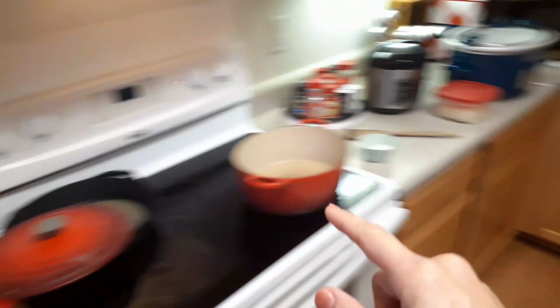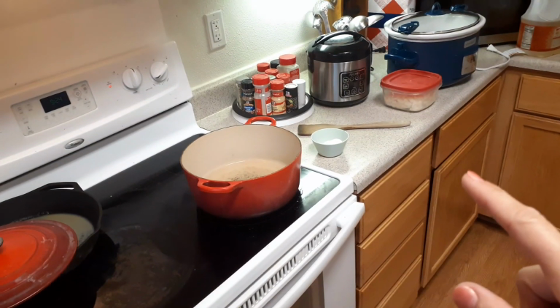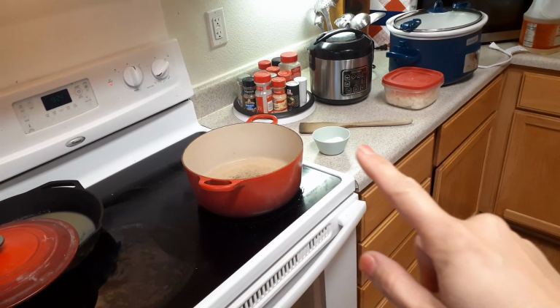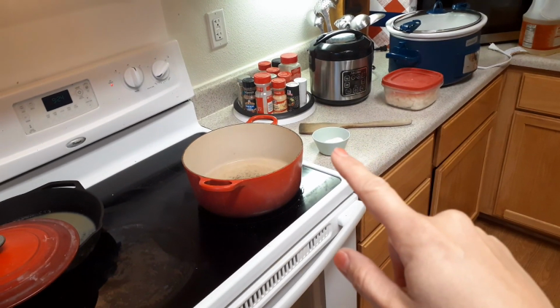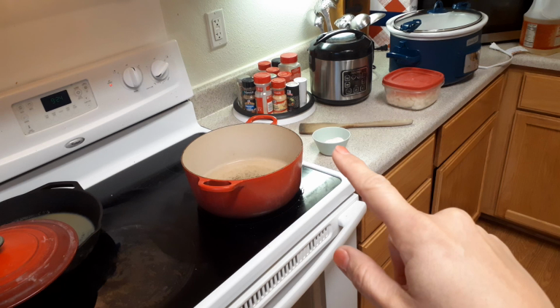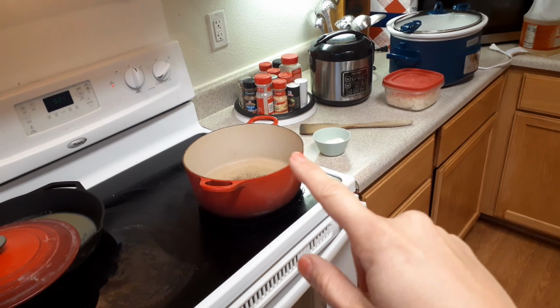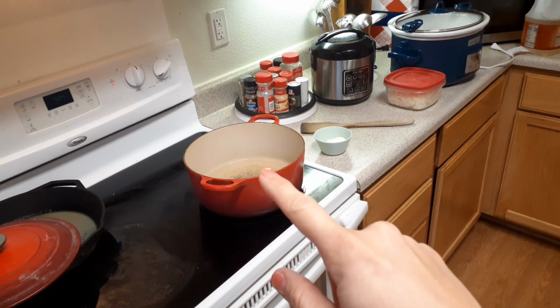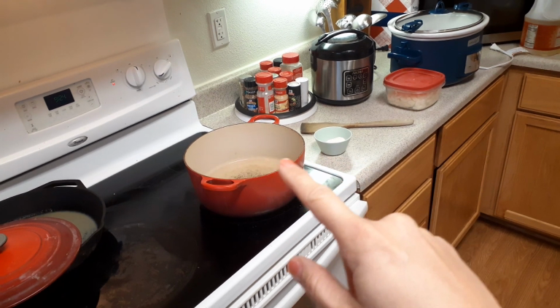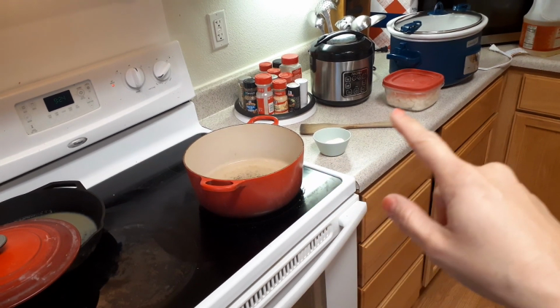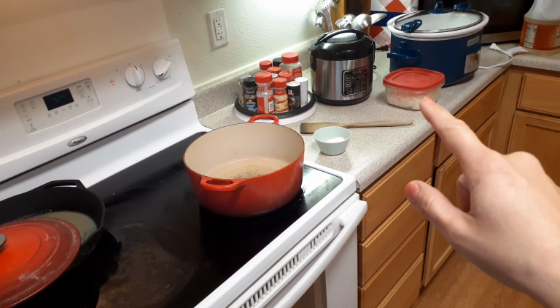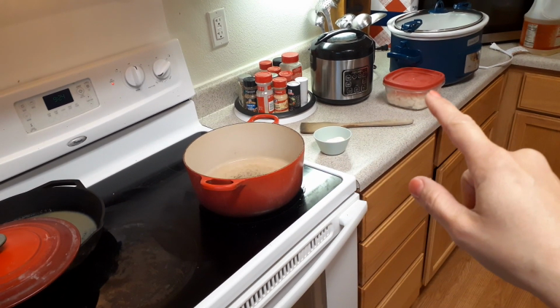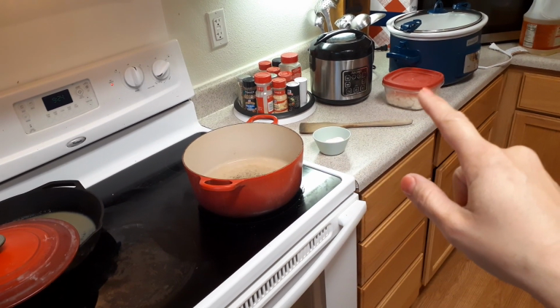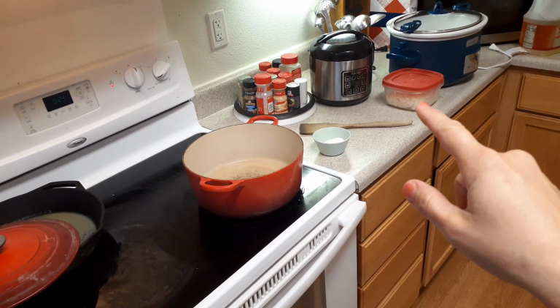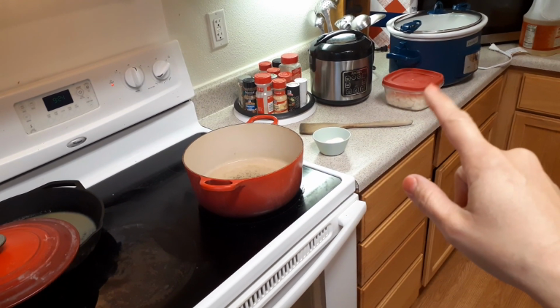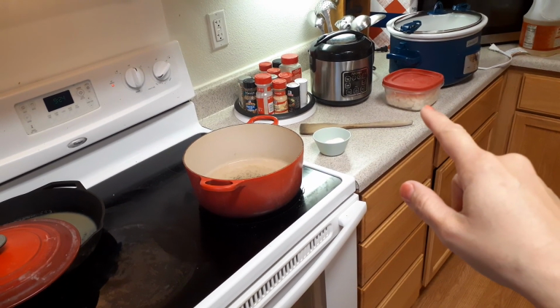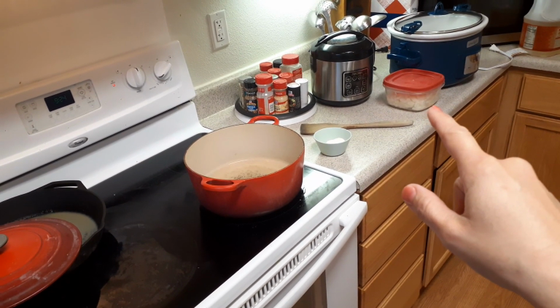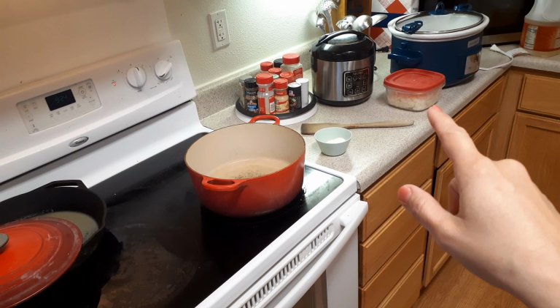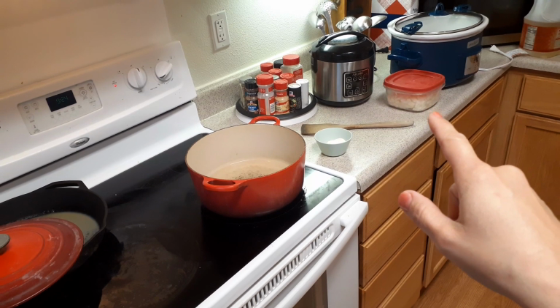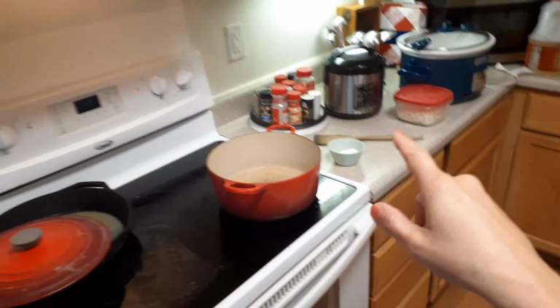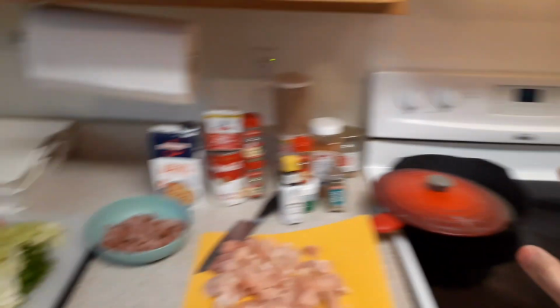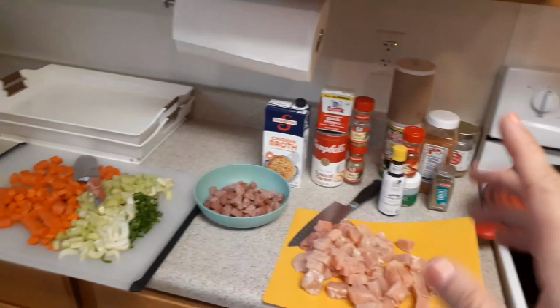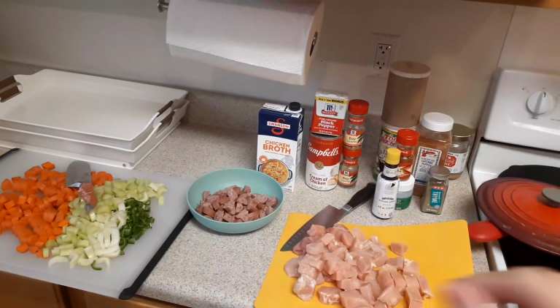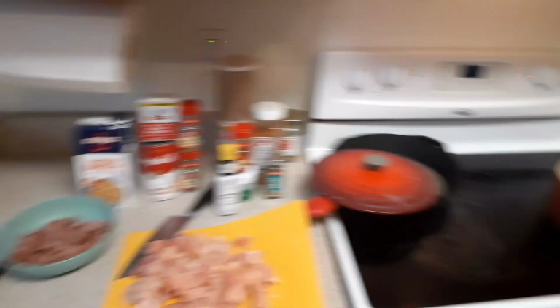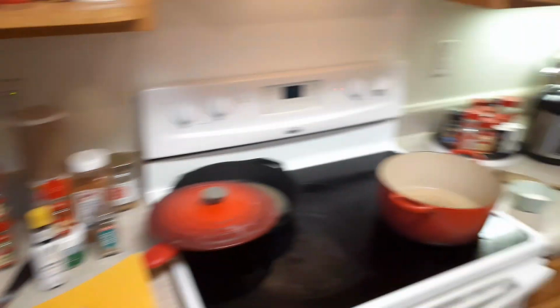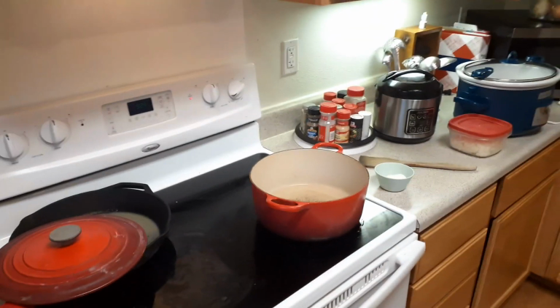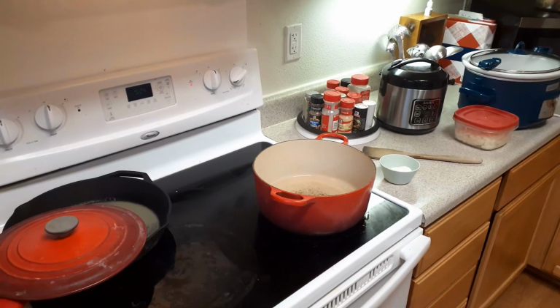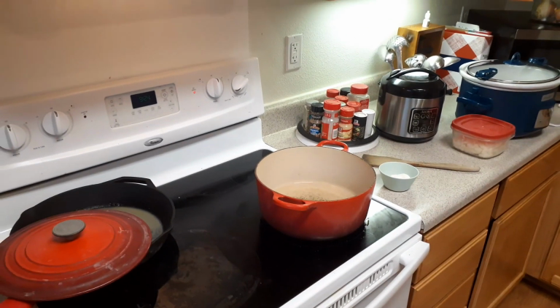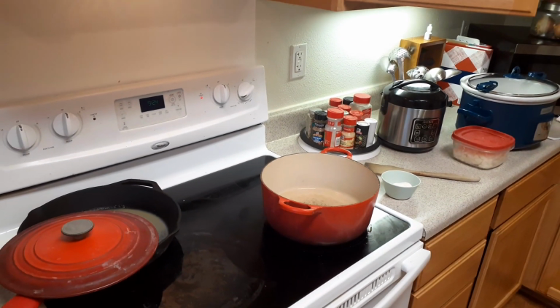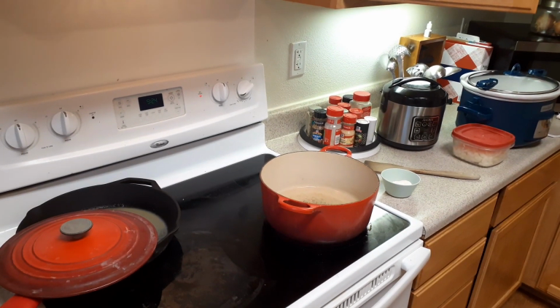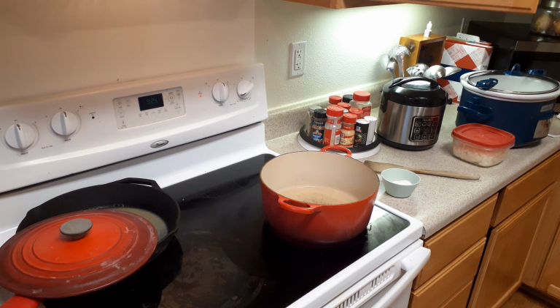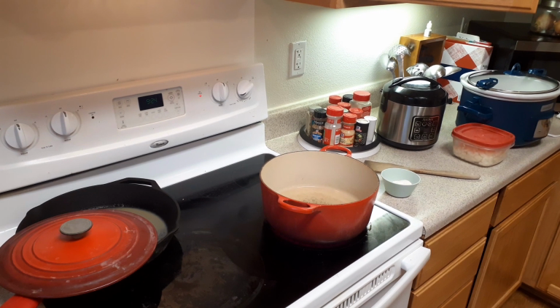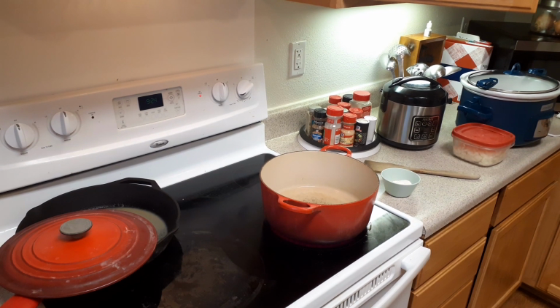Over here we've got our flour, our peanut oil, and two medium yellow onions. We're going to combine all this together to make a delicious chicken and sausage — not gumbo — stew.